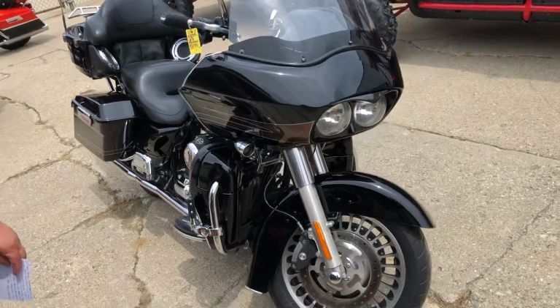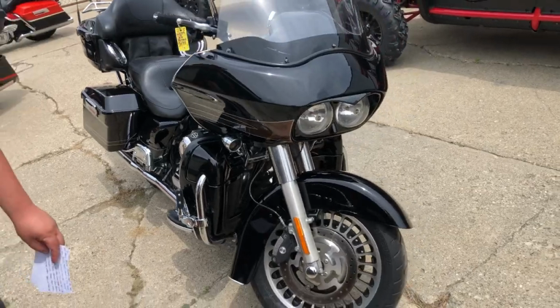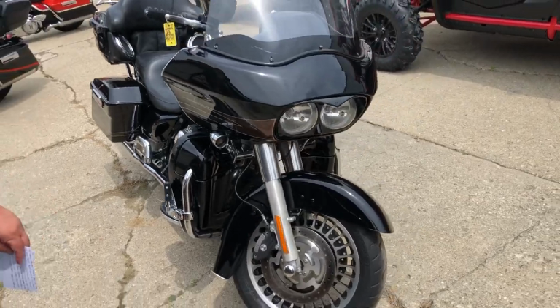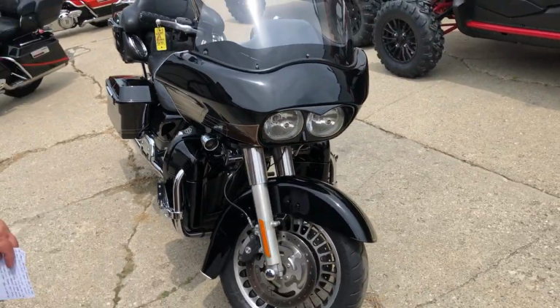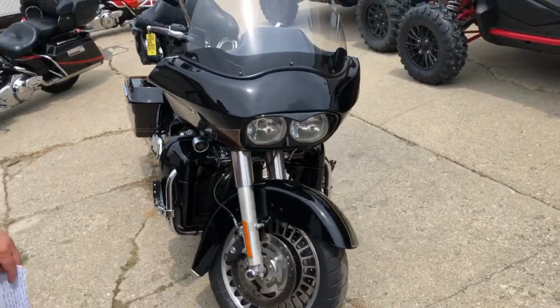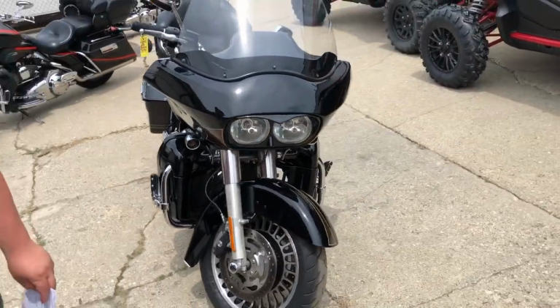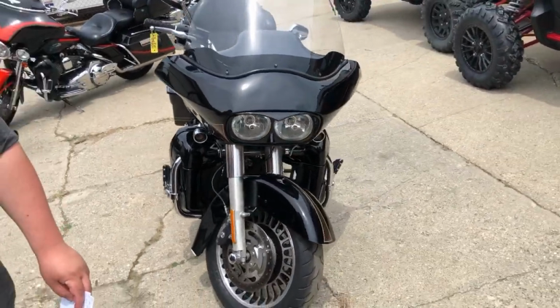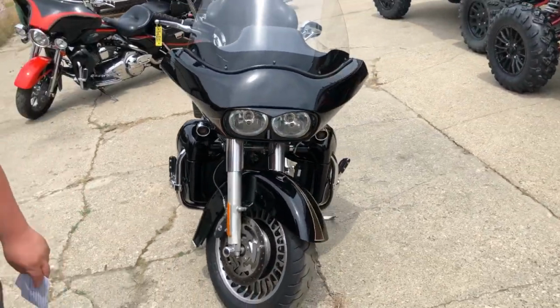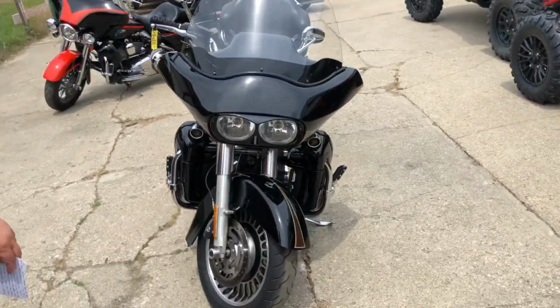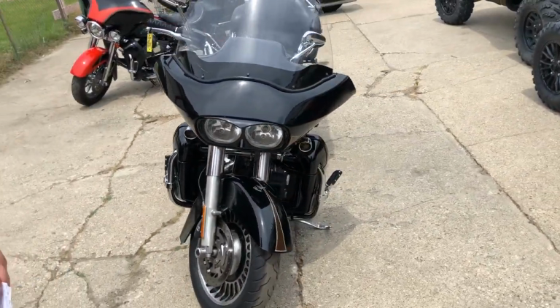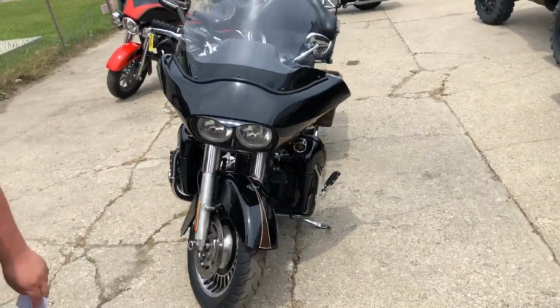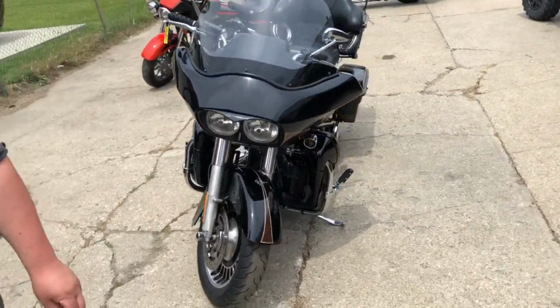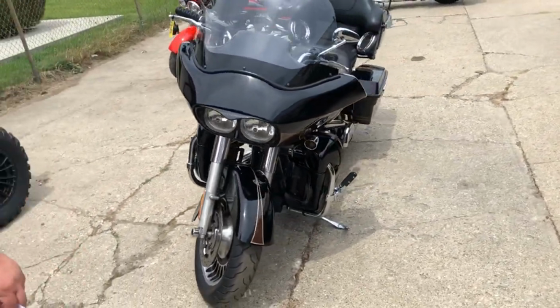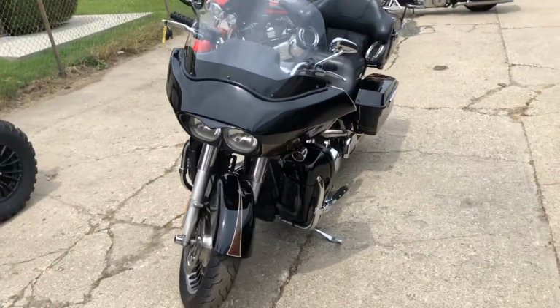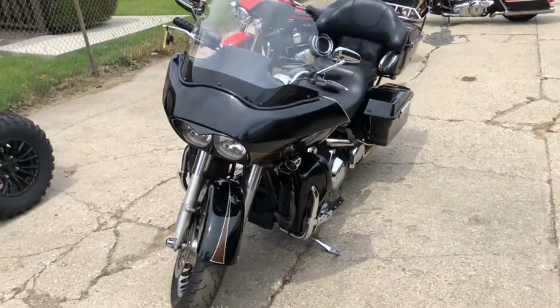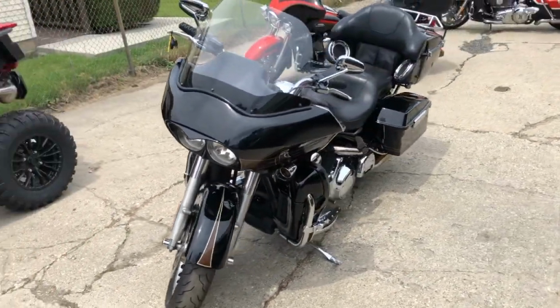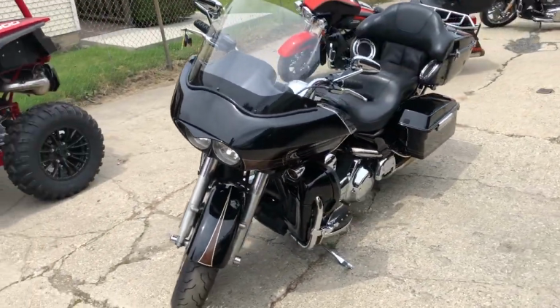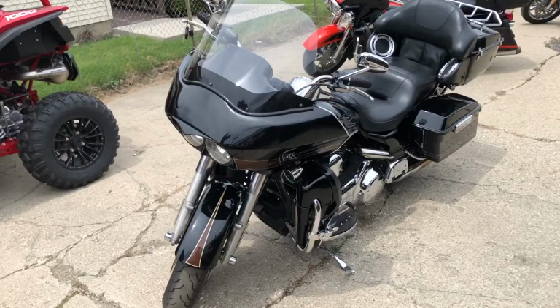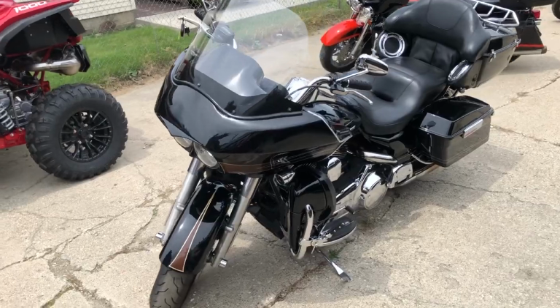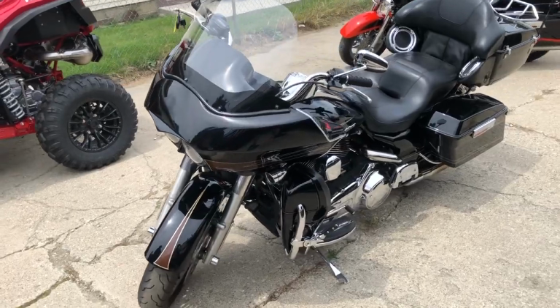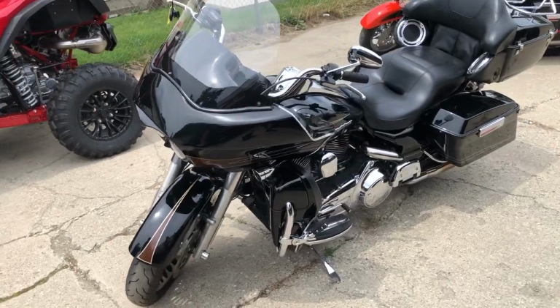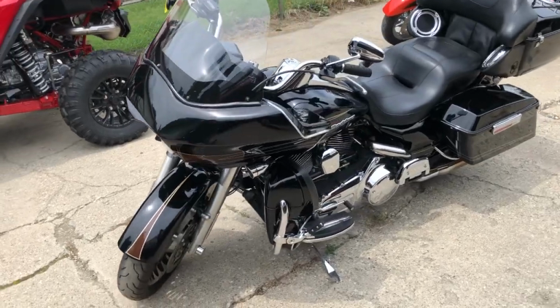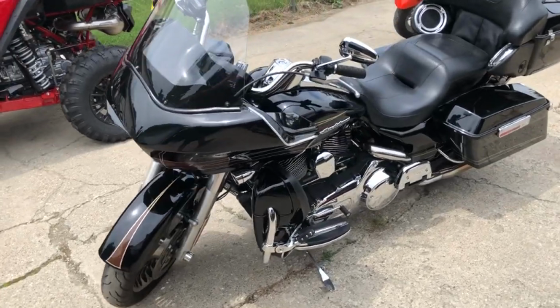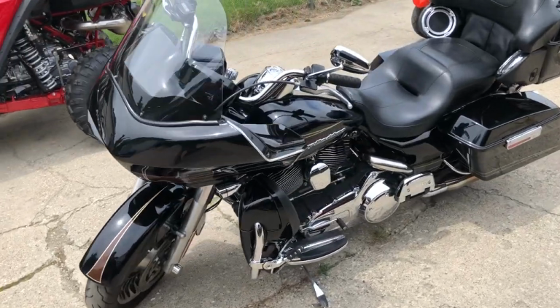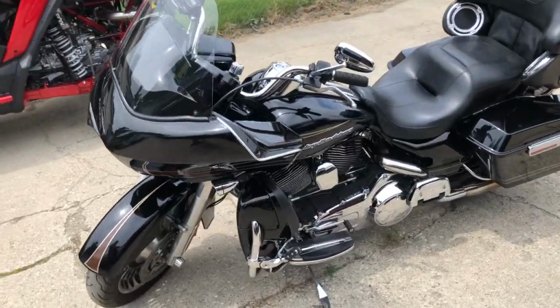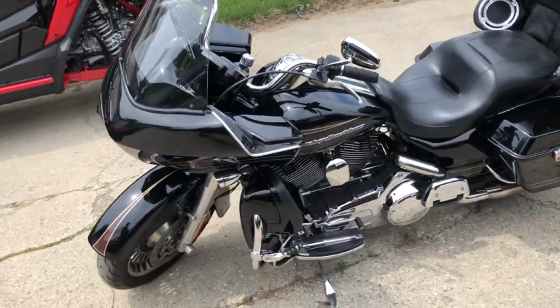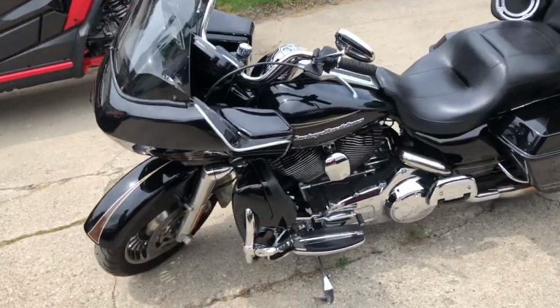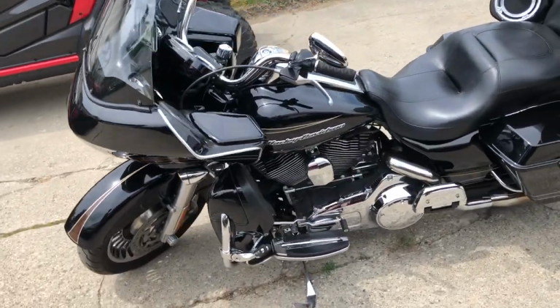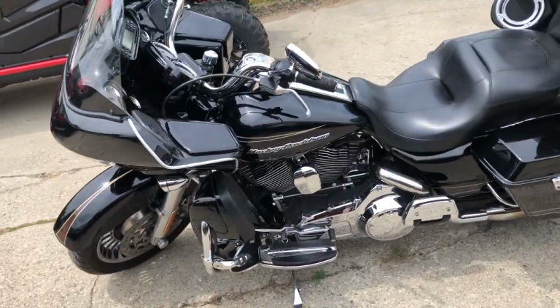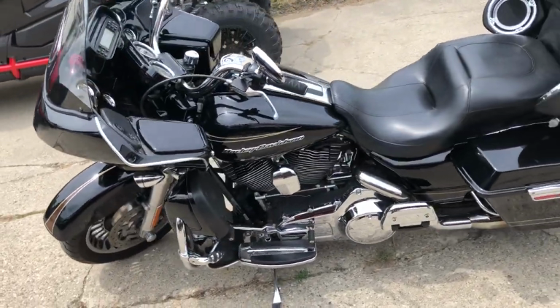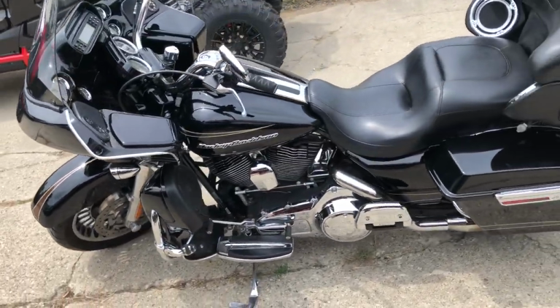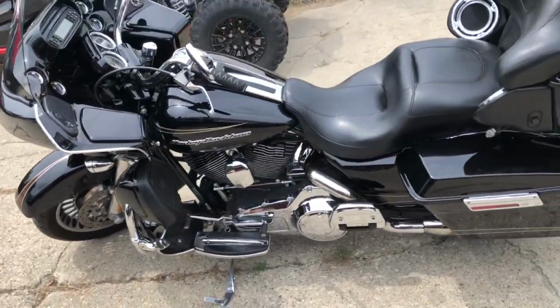This thing's just been serviced at the dealership. That's a 2012 Road Glide. You can own it at $79.99. Give us a call, we'll get it done at 810-648-9500.